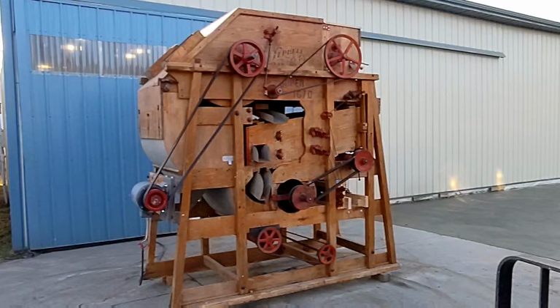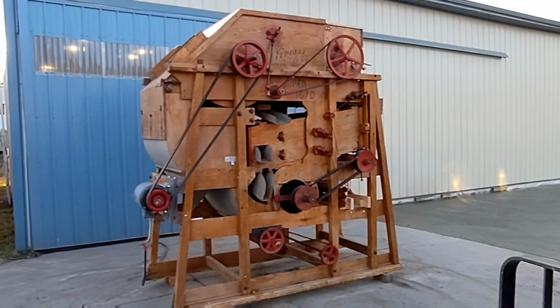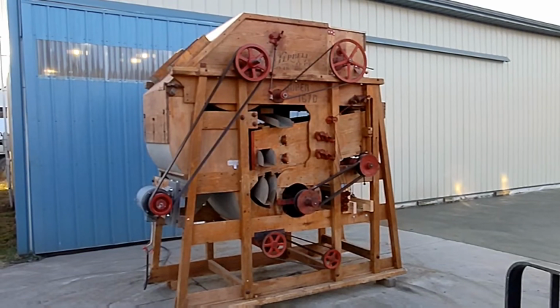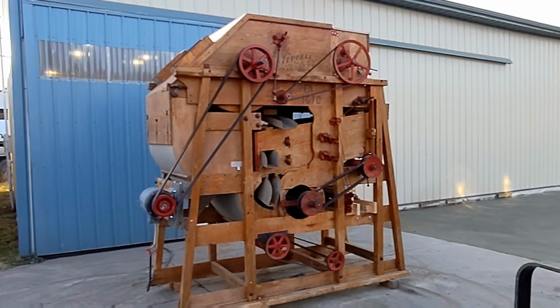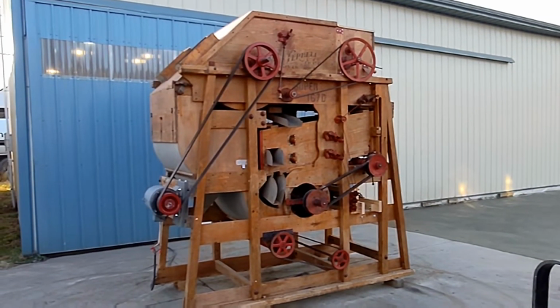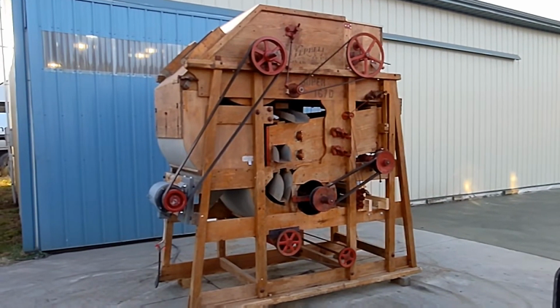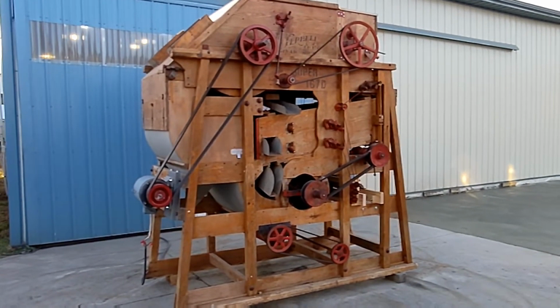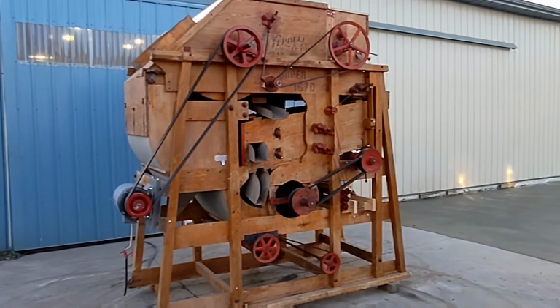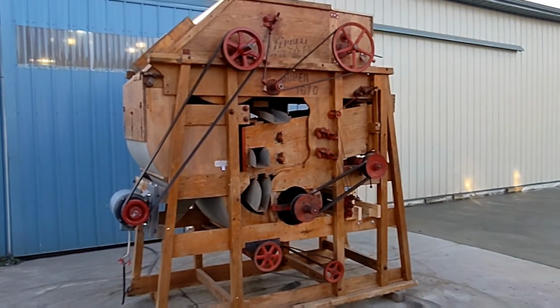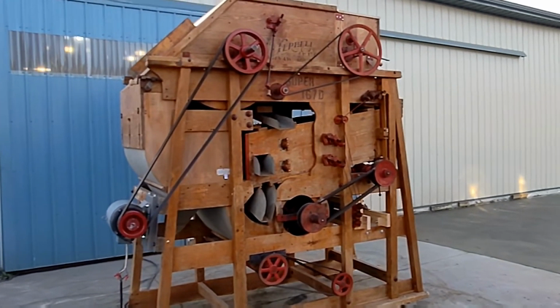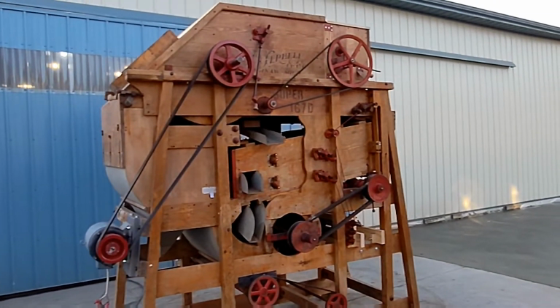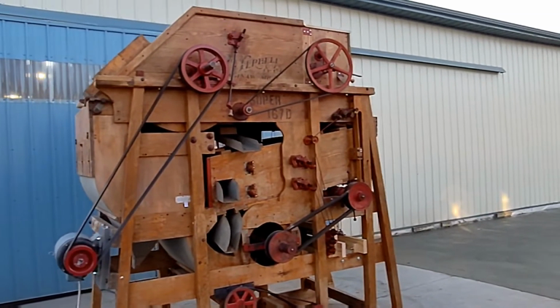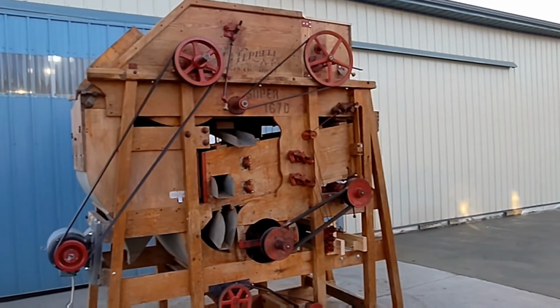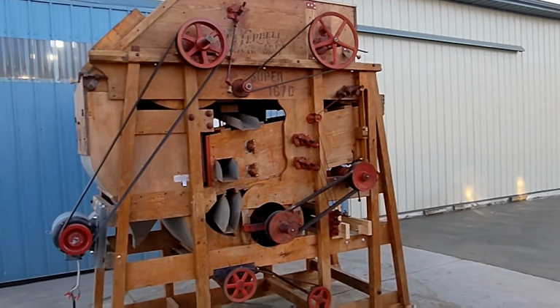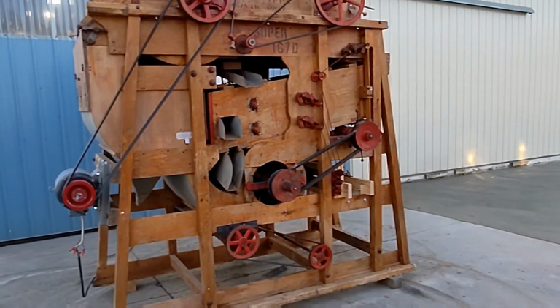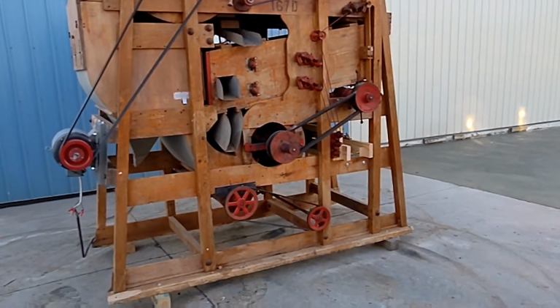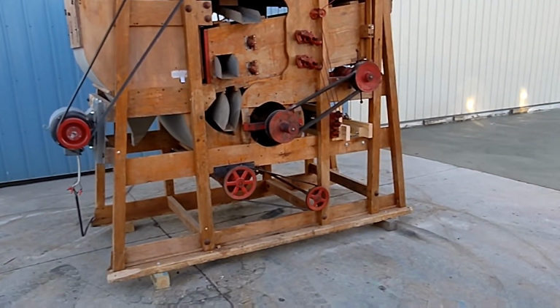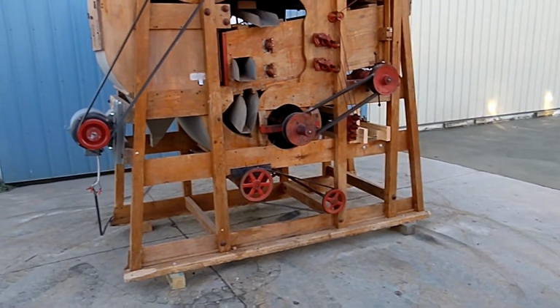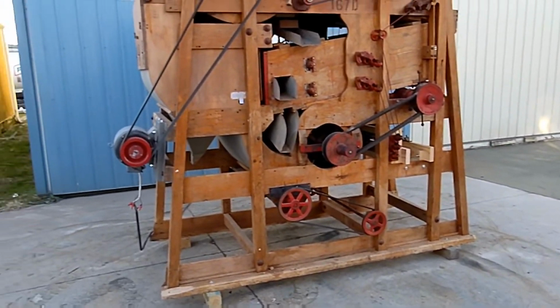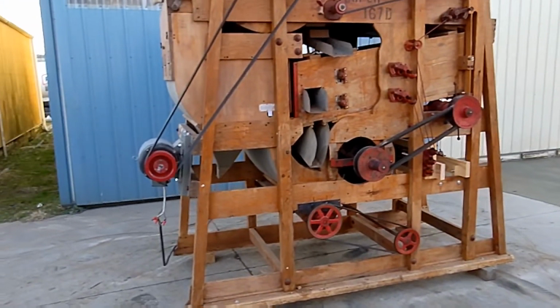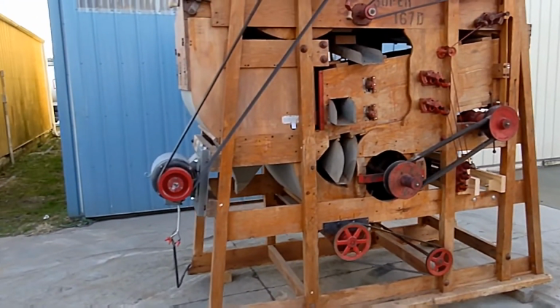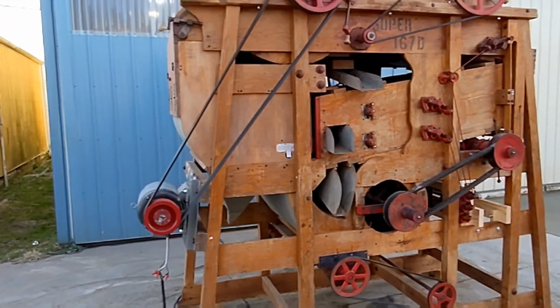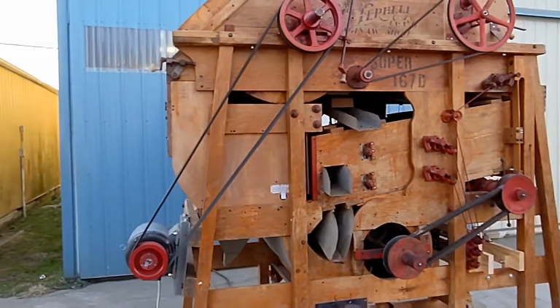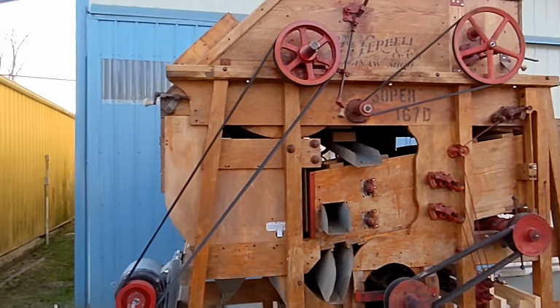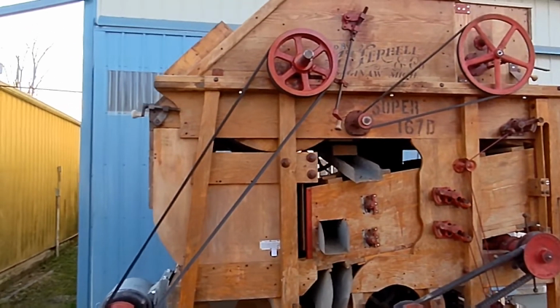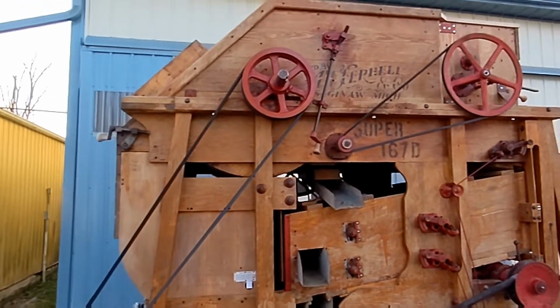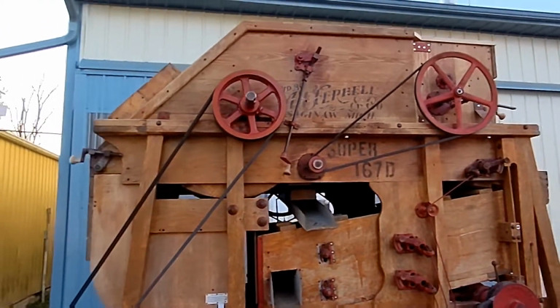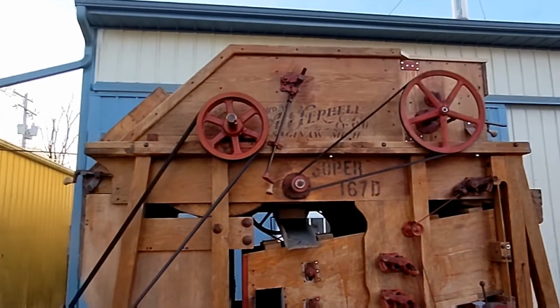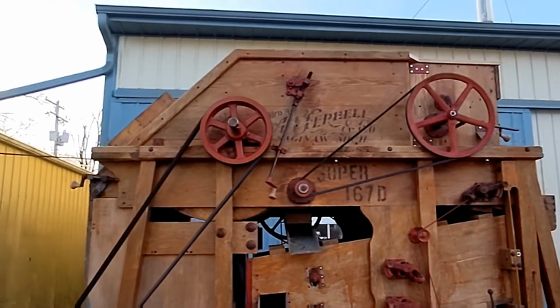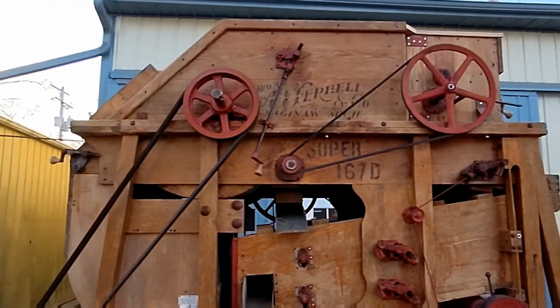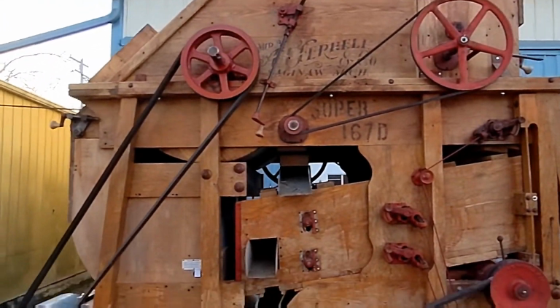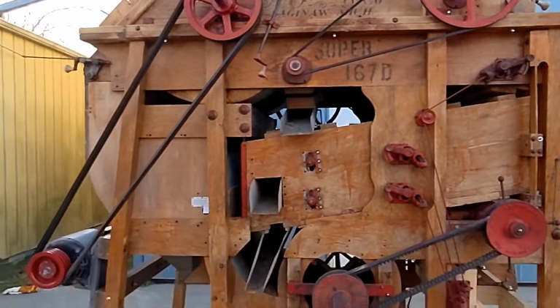Today we are looking at a Super 167D. This unit has been brought into the shop. It has been checked over. The unit is in good, mechanically sound condition.